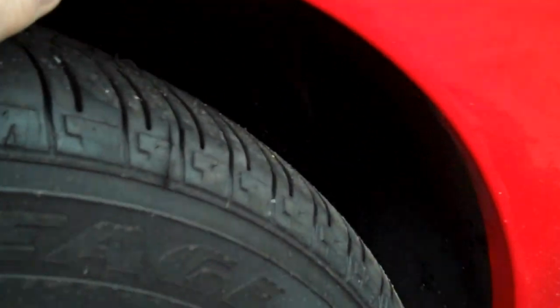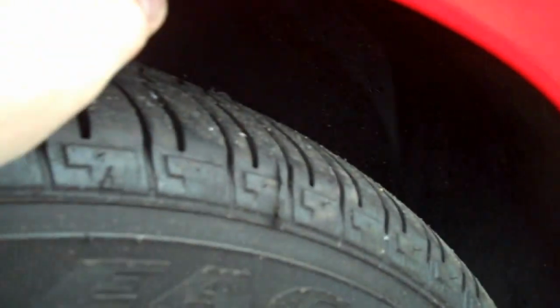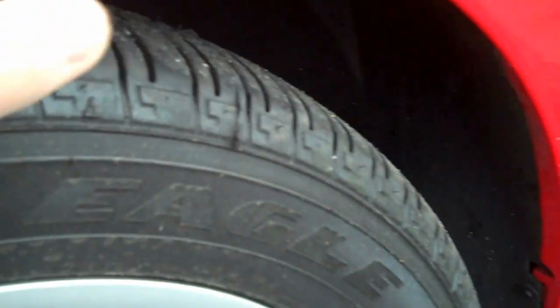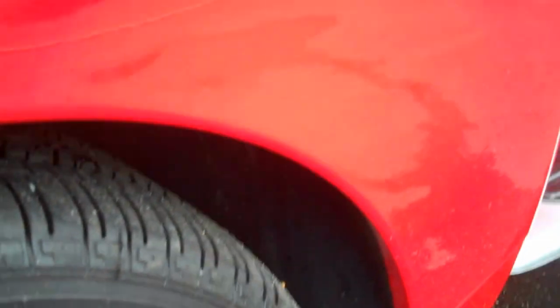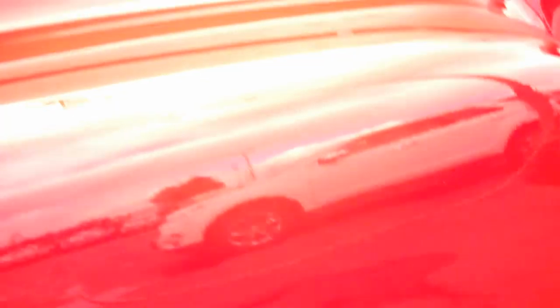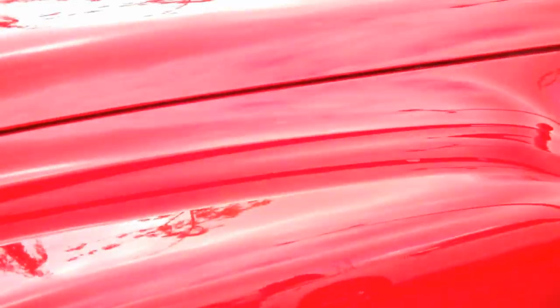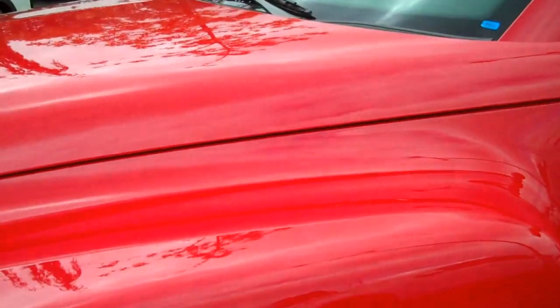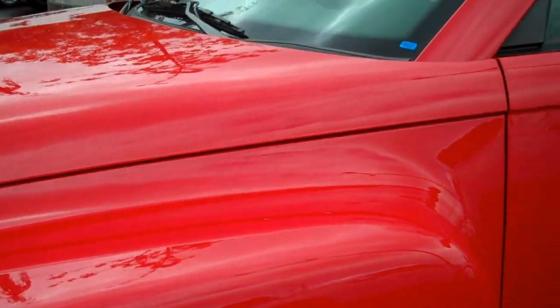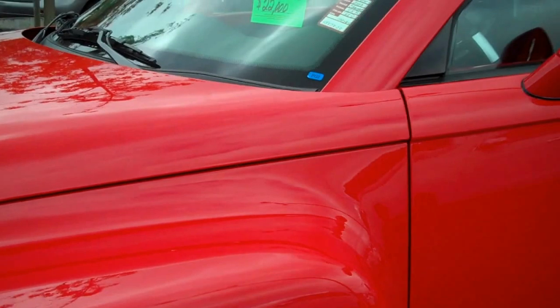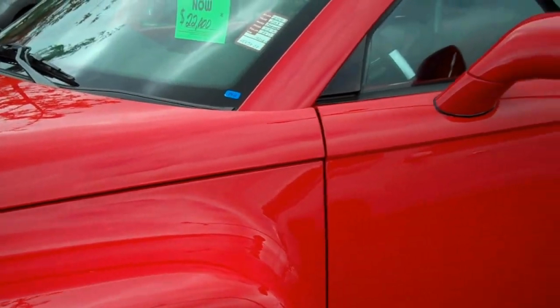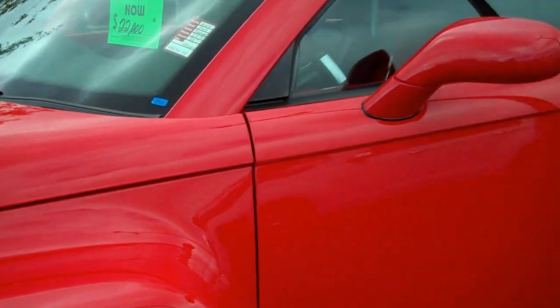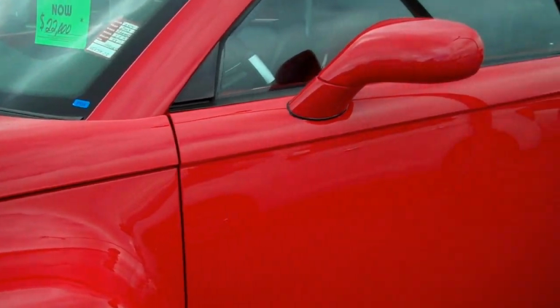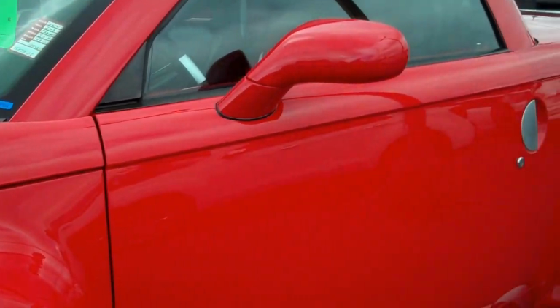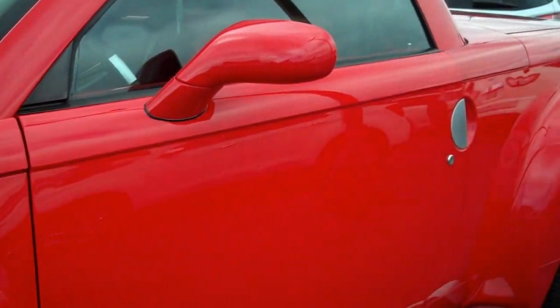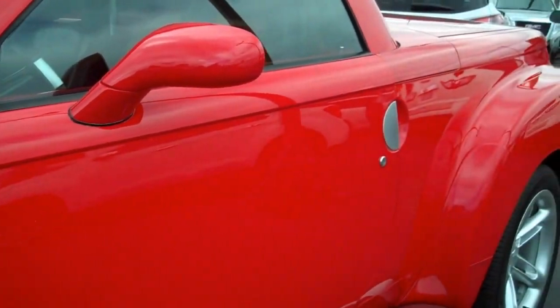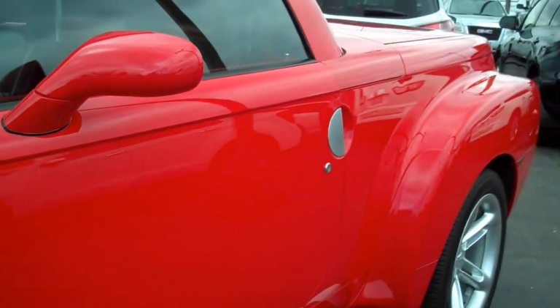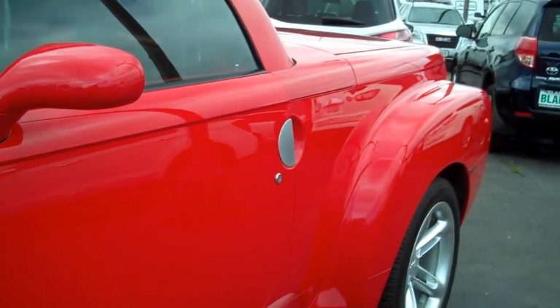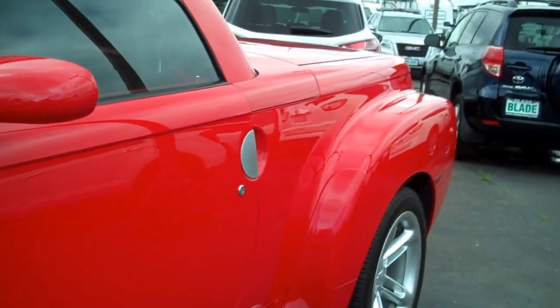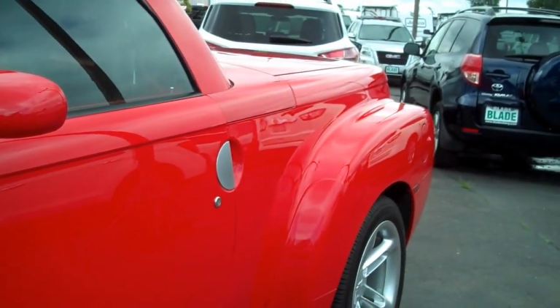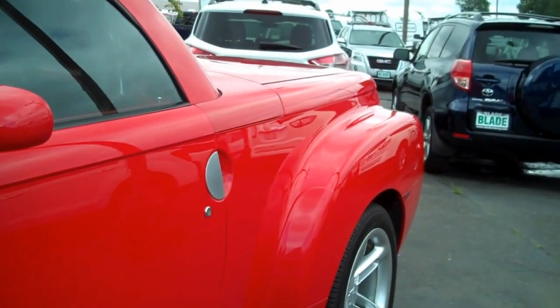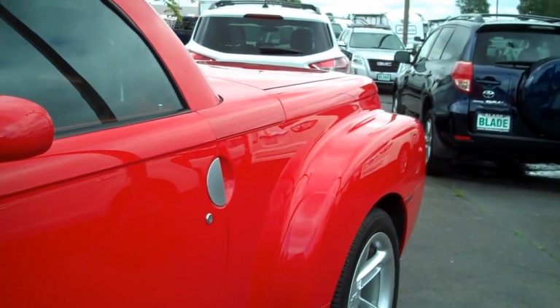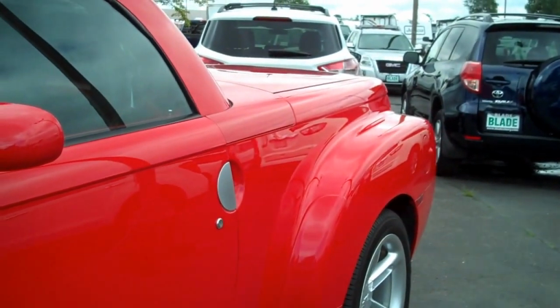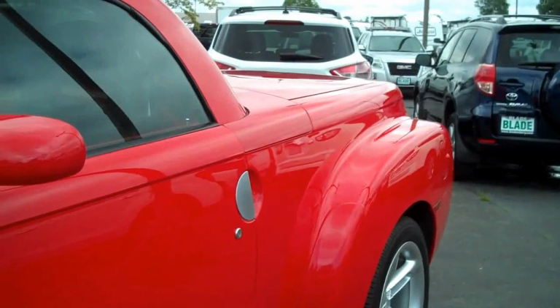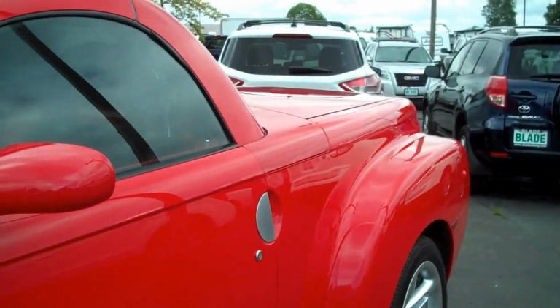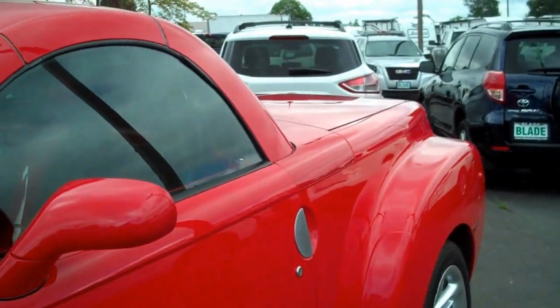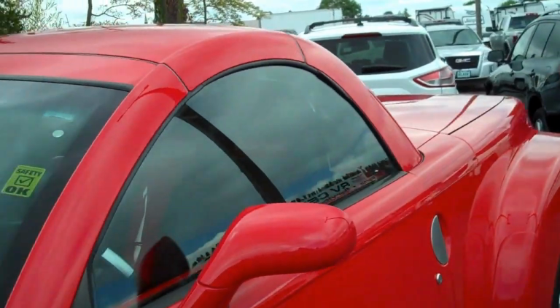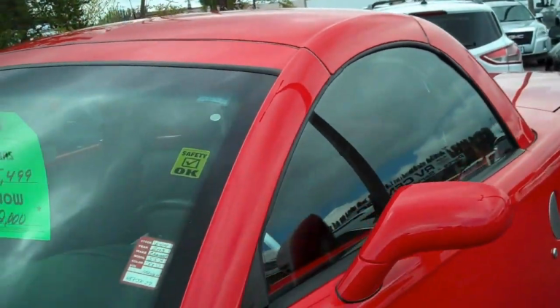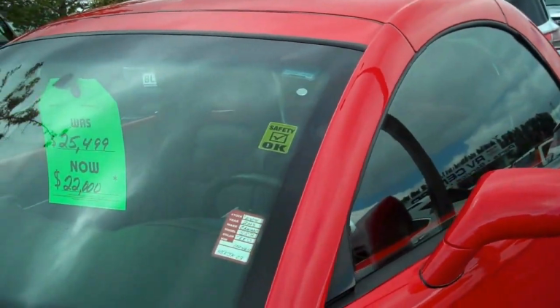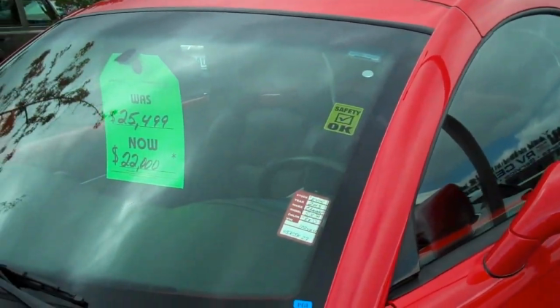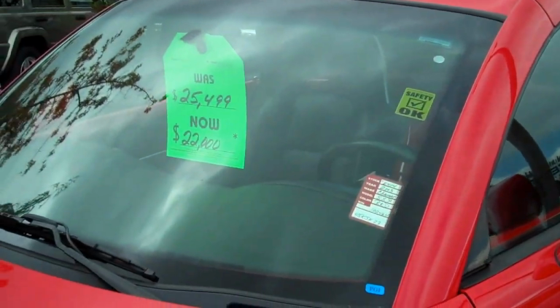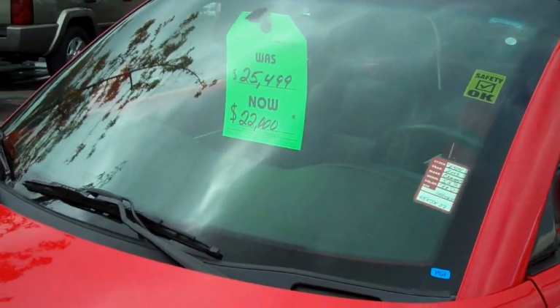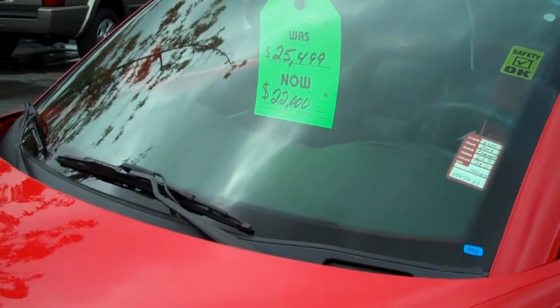Tires are brand new. Looking down the side, I don't see any door dings, paint transfers, or scratches. The windshield is intact with no flaws.